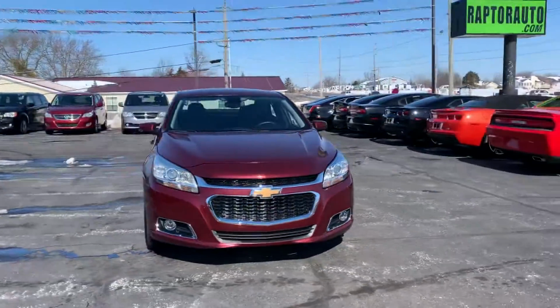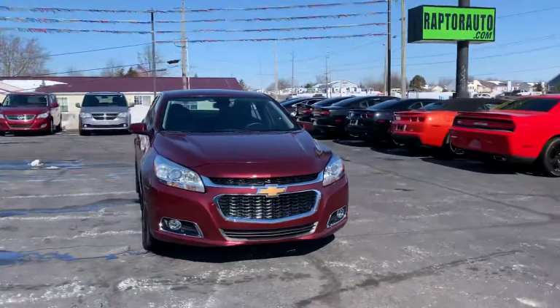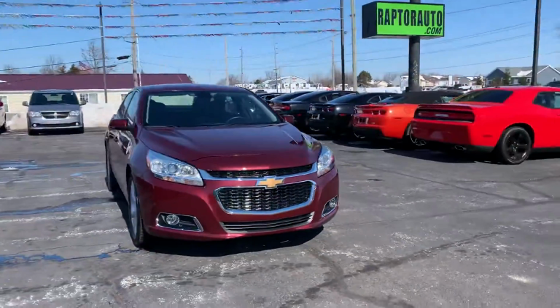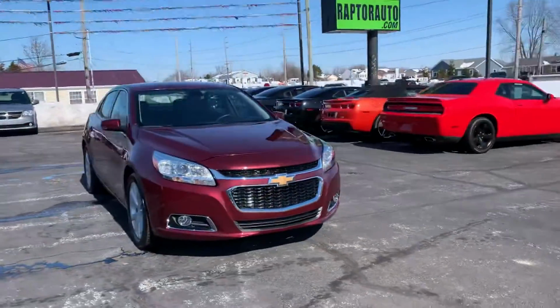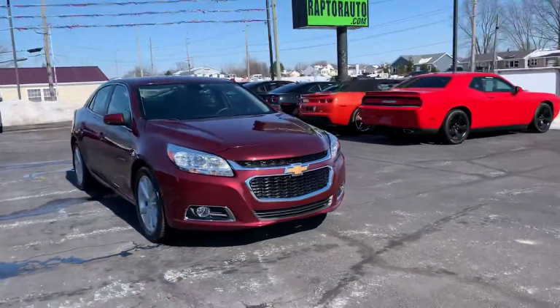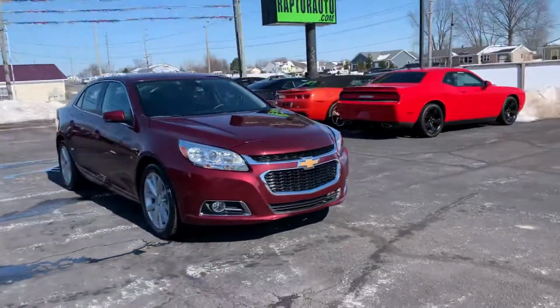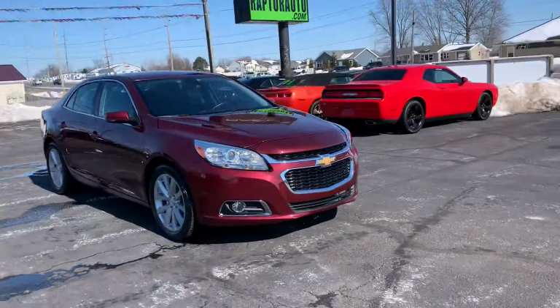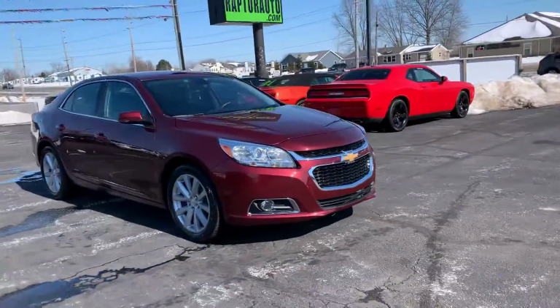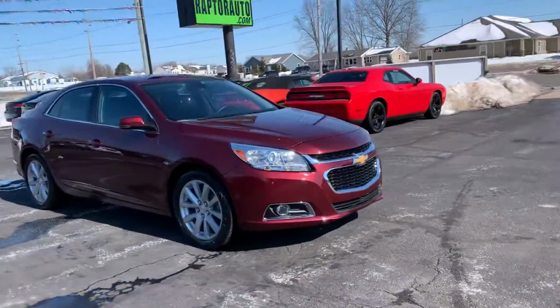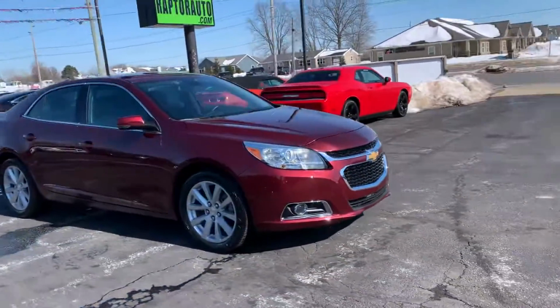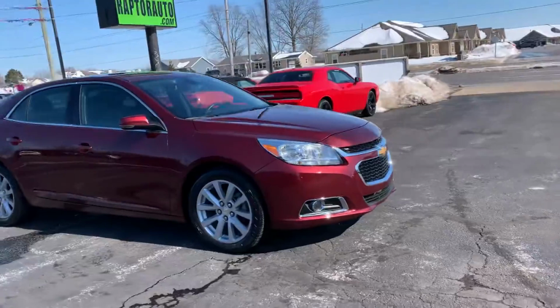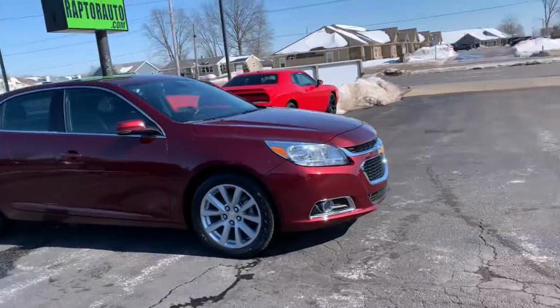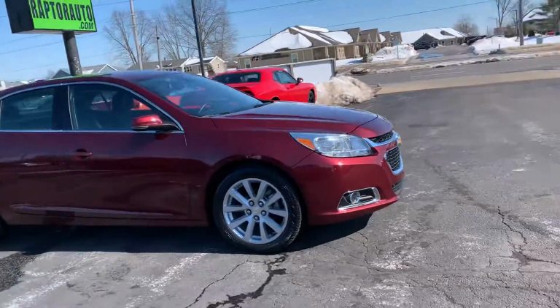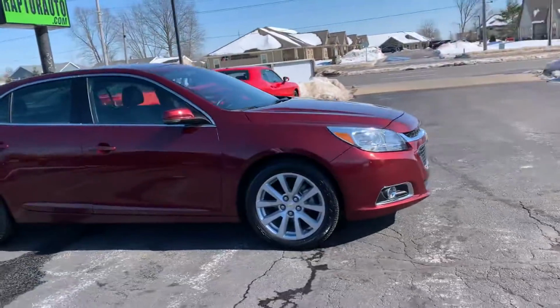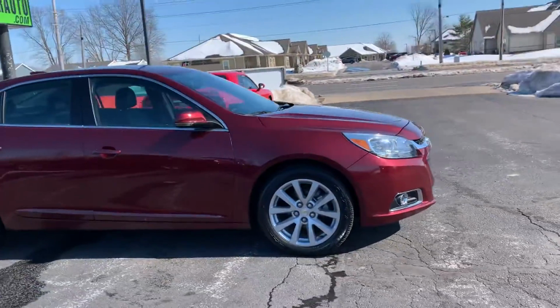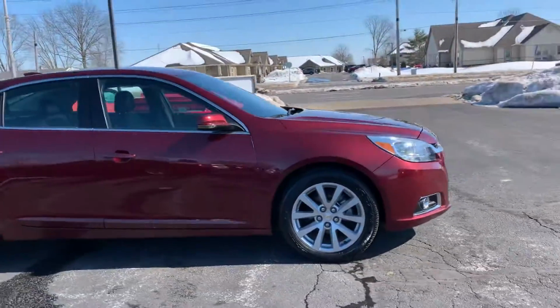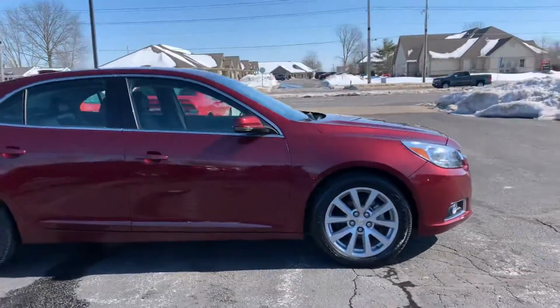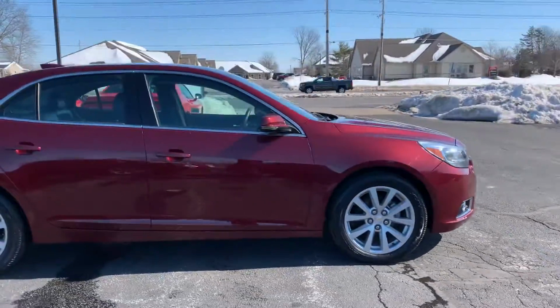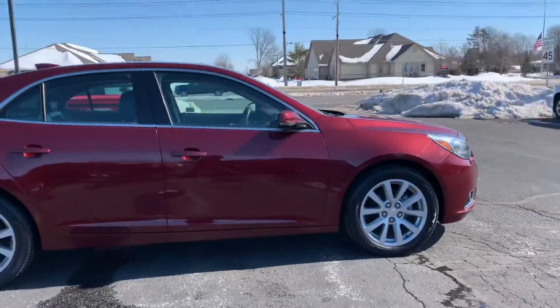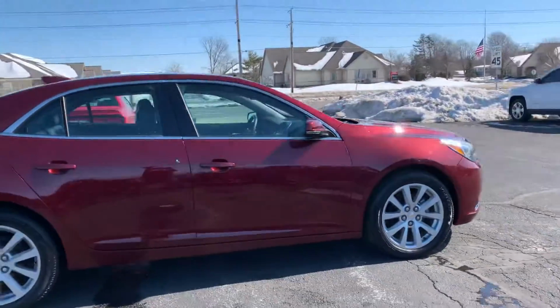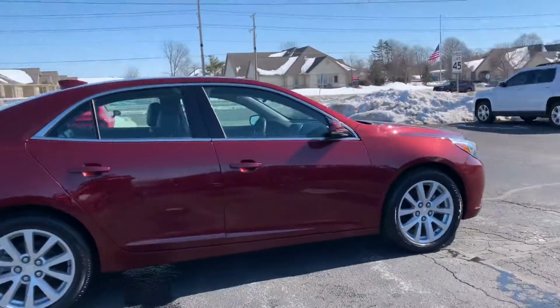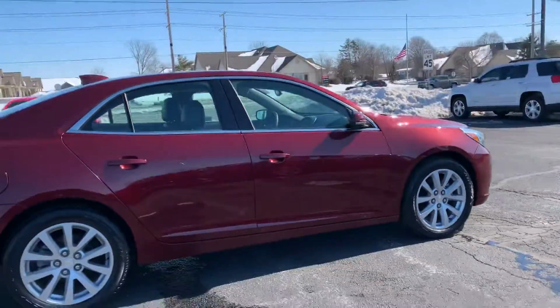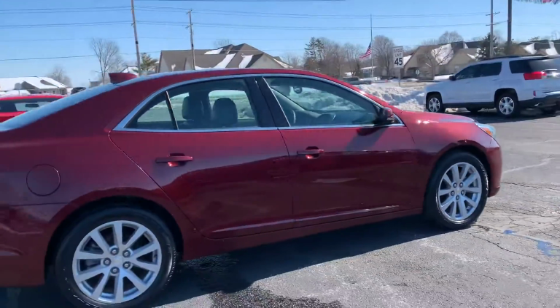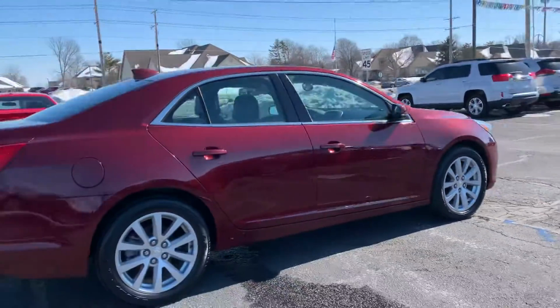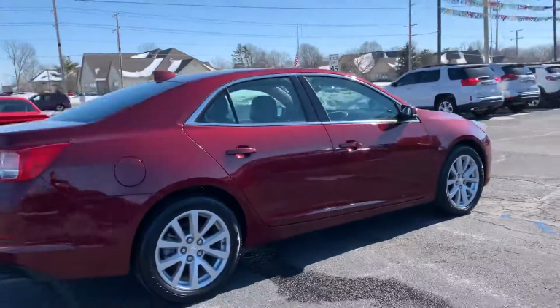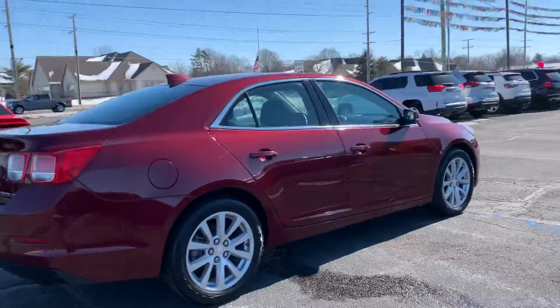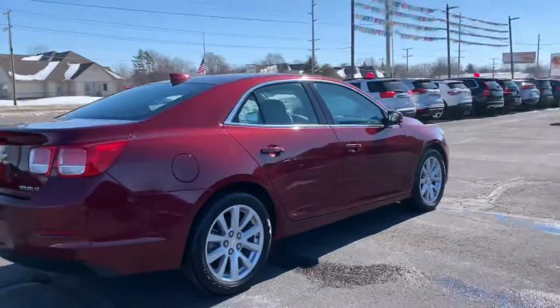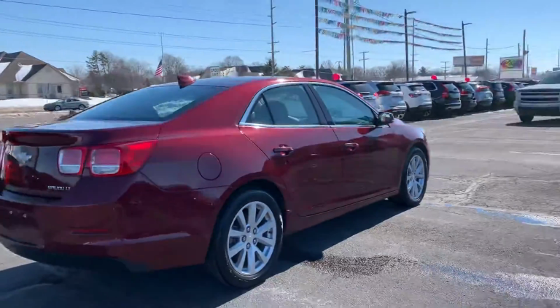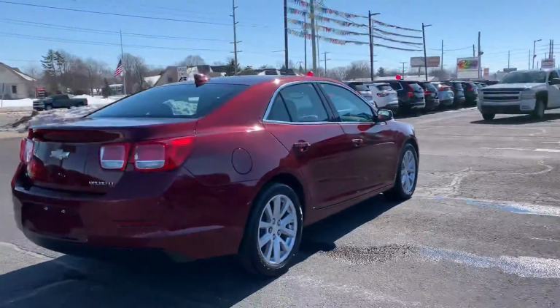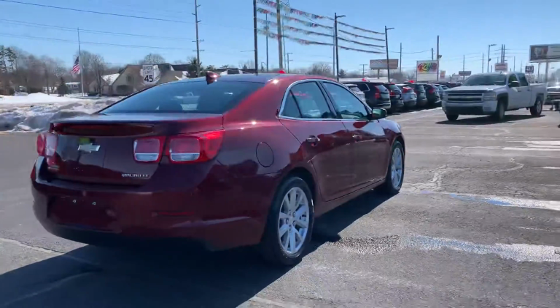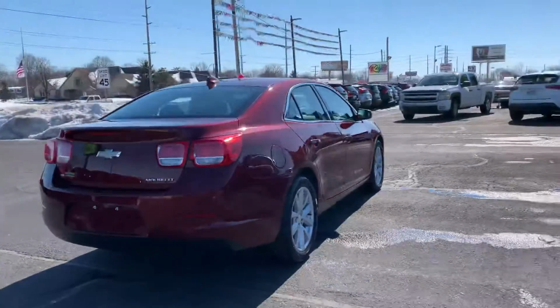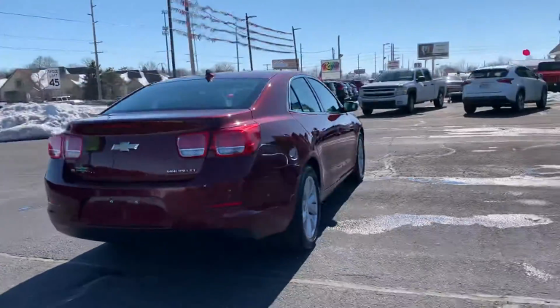Hi, here at Raptor Automotive we have a 2015 Chevrolet Malibu. This one has alloy wheels. It is an LT with the Eco mode.